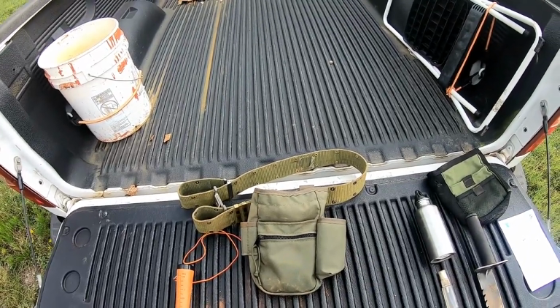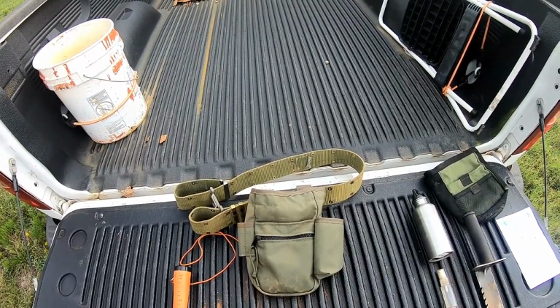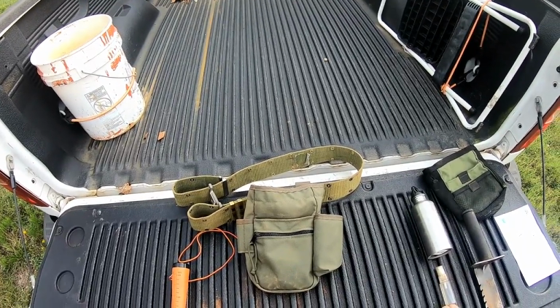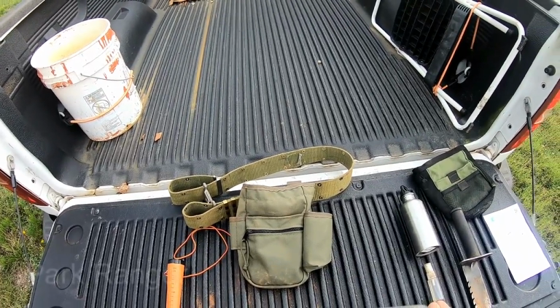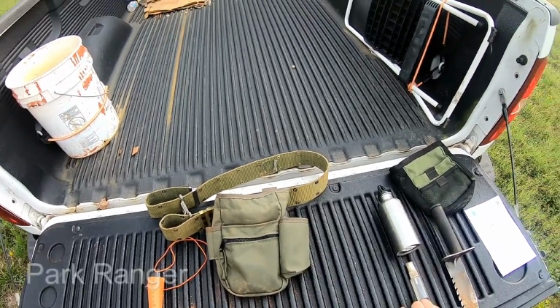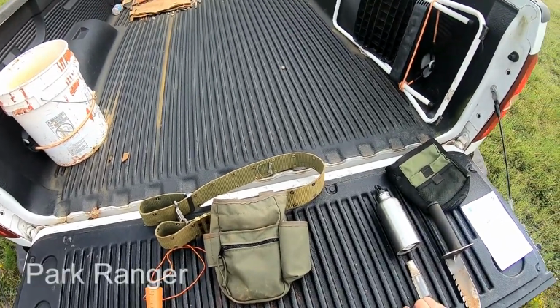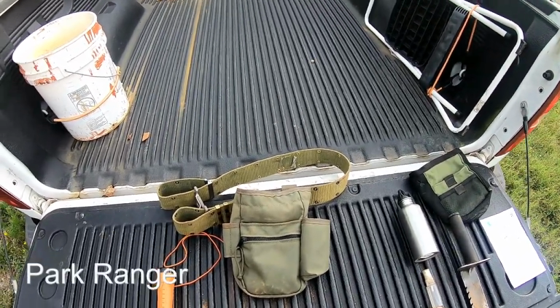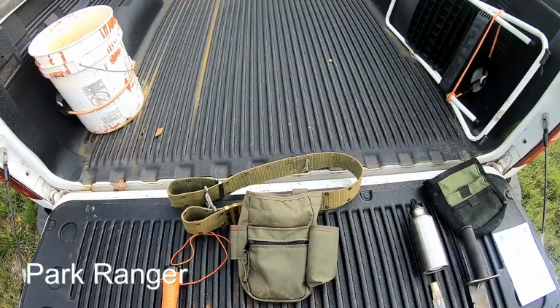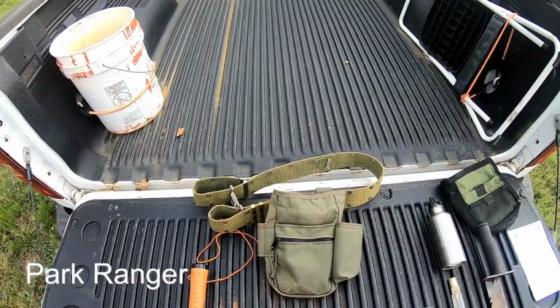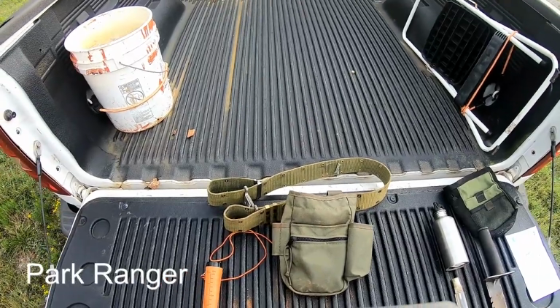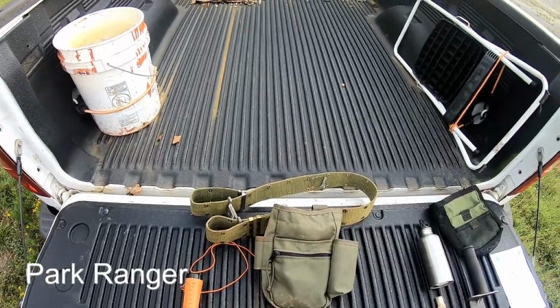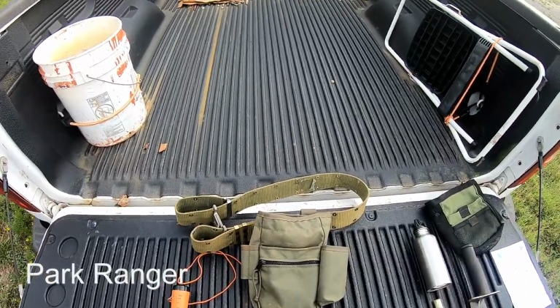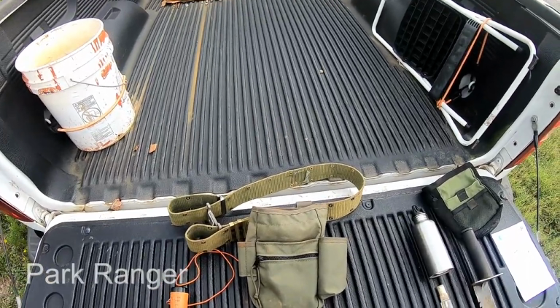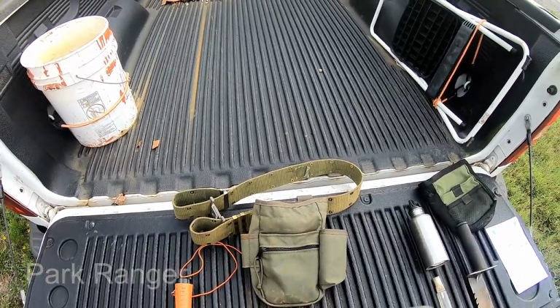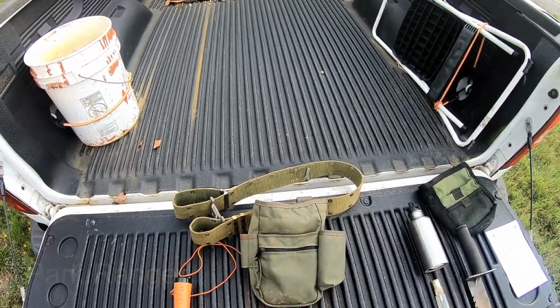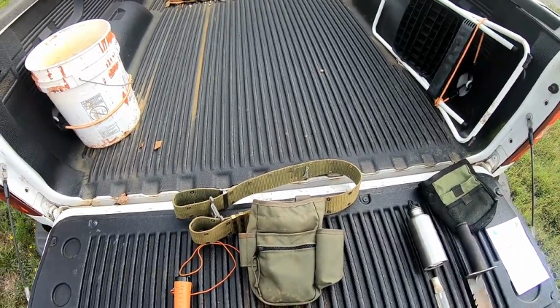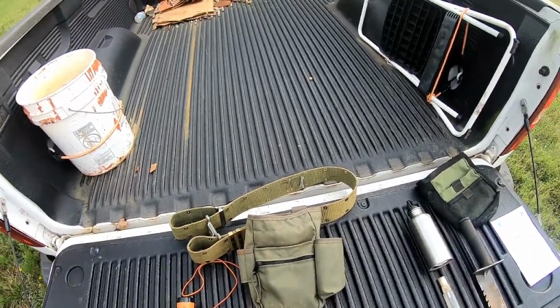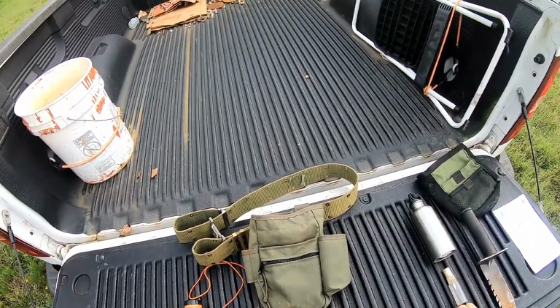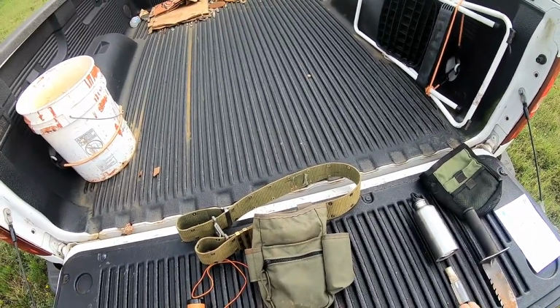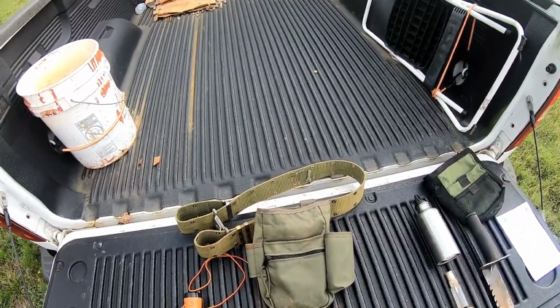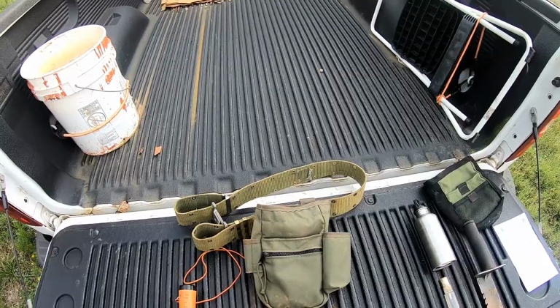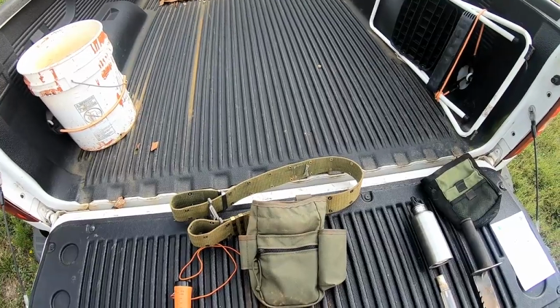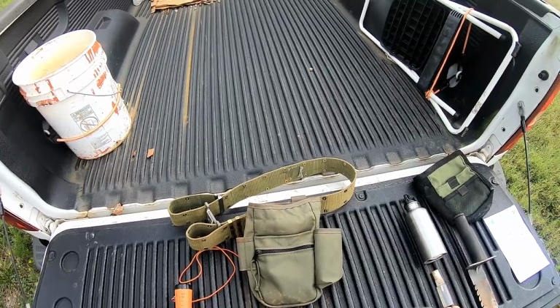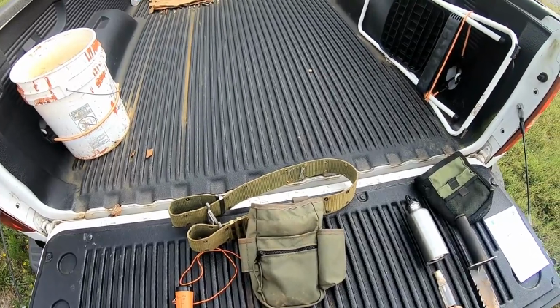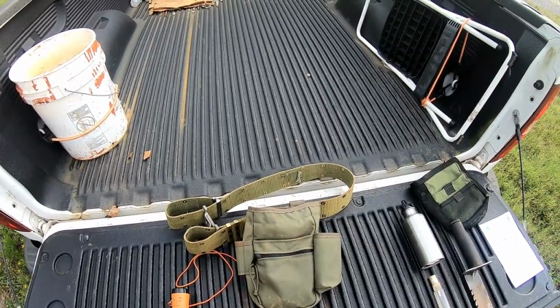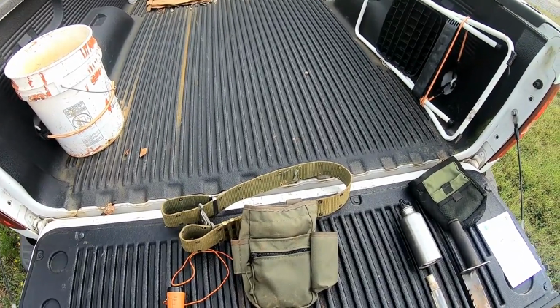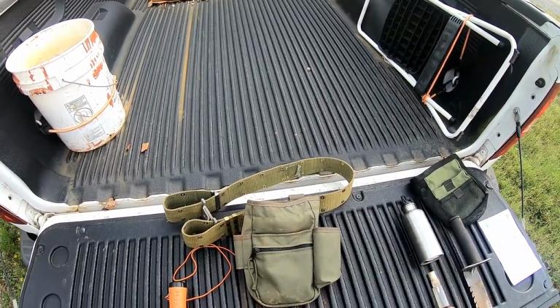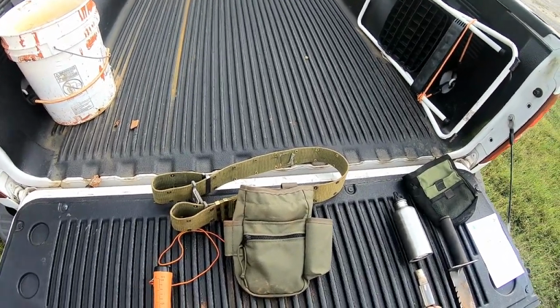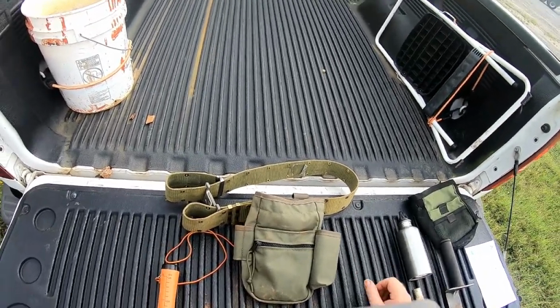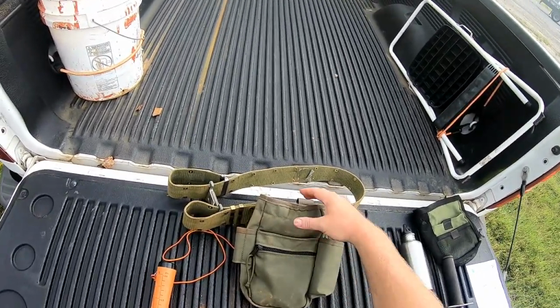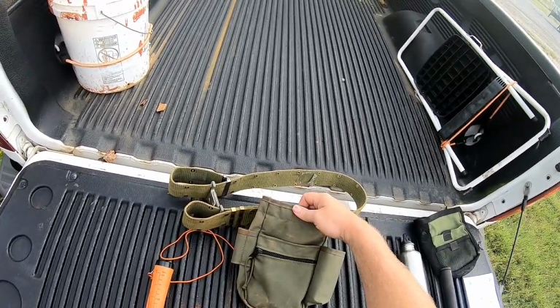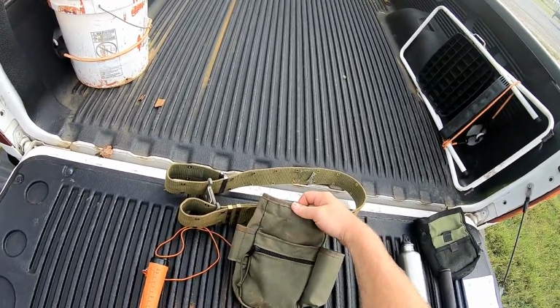This is the Ranger treasure pouch by Digger Supply. You can just tell that whoever put this together or designed this is a metal detectorist themselves, because it's really well thought out and really well made — it's heavy-duty nylon.